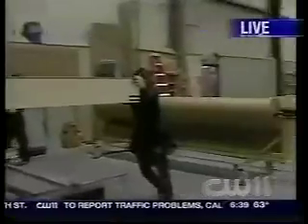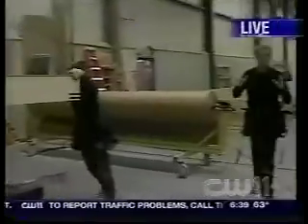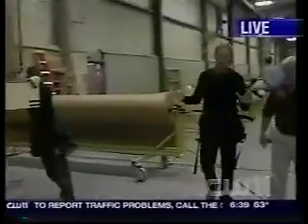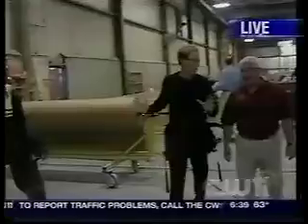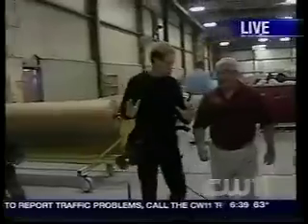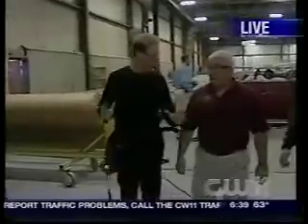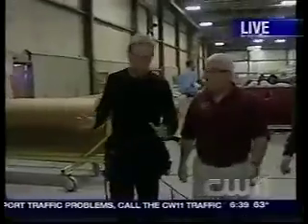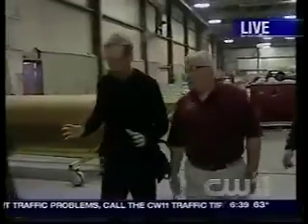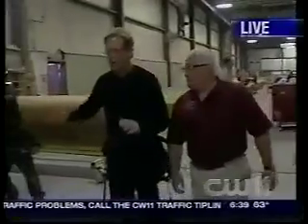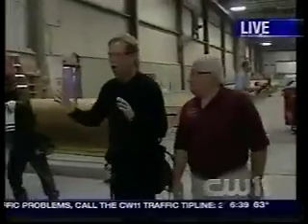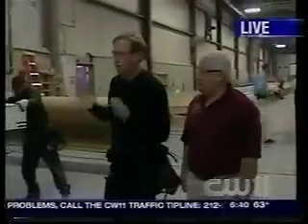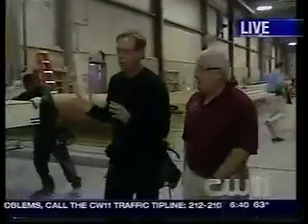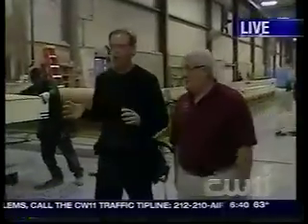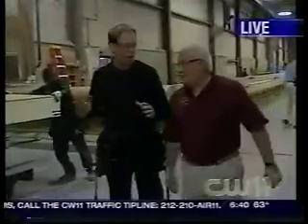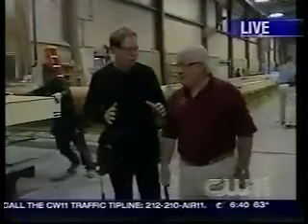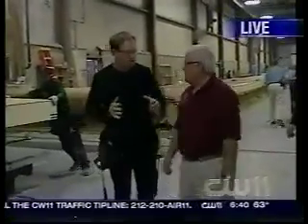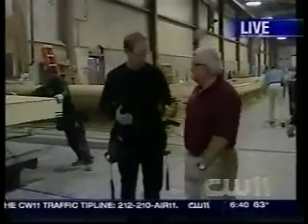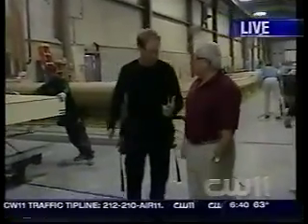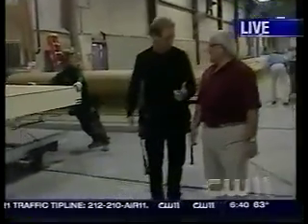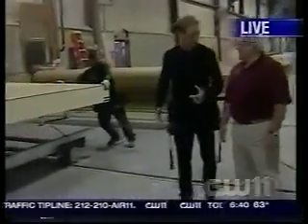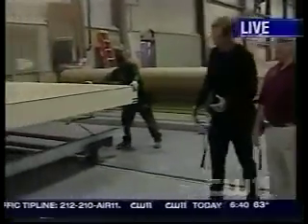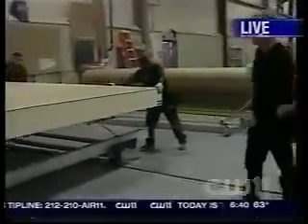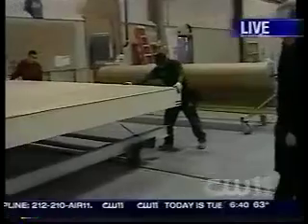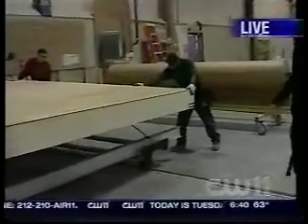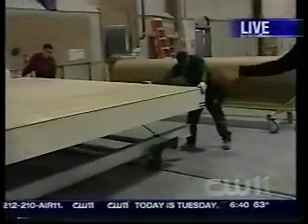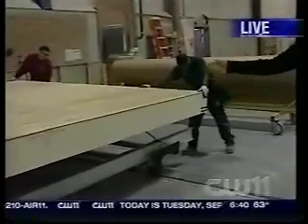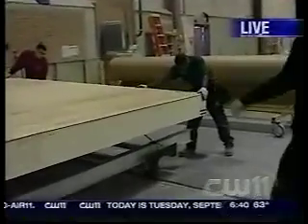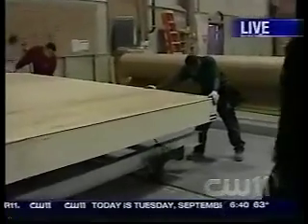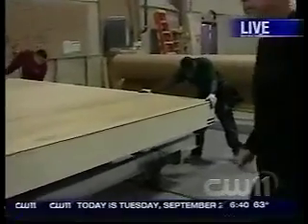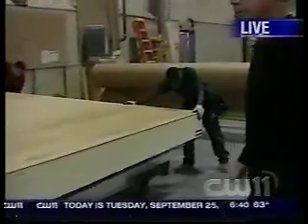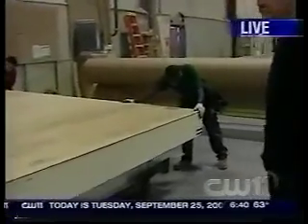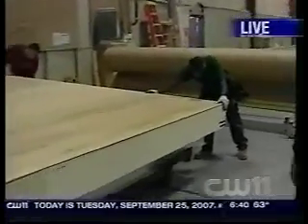People need to know — we're not building trailers here. These are full-scale homes built to code, built to the same code that you would stick-build a home to. That's correct.